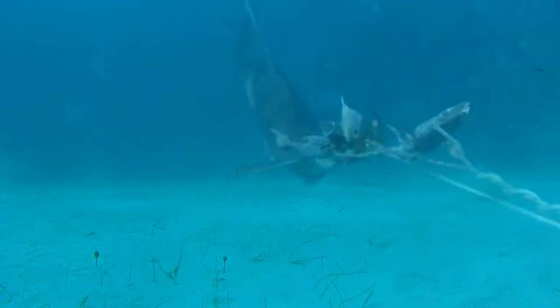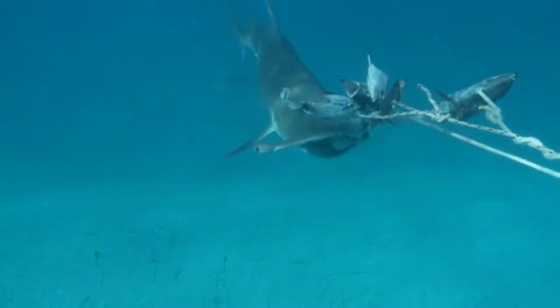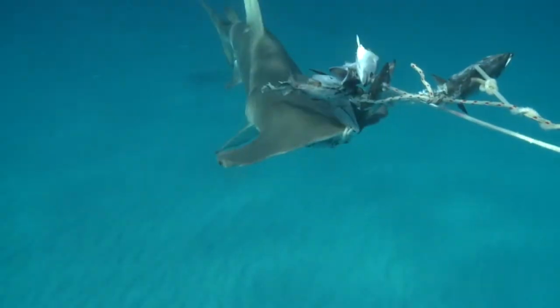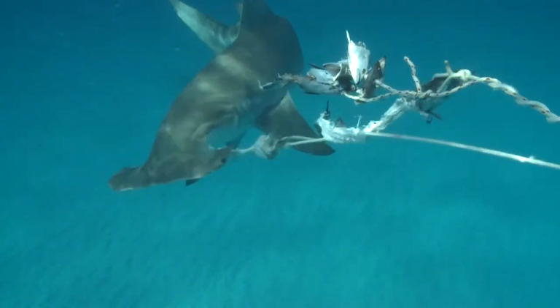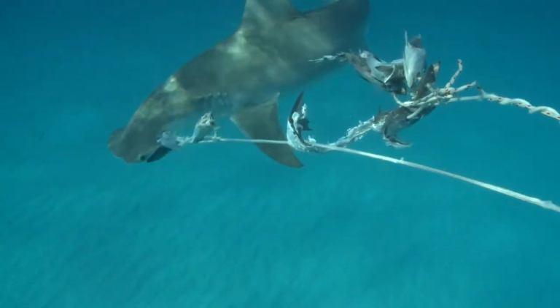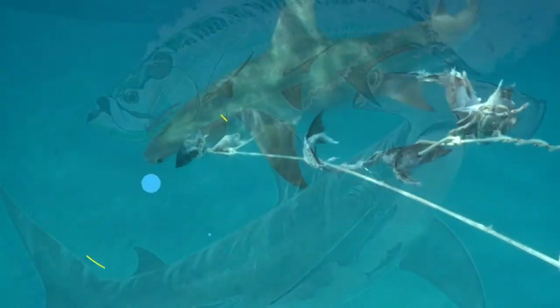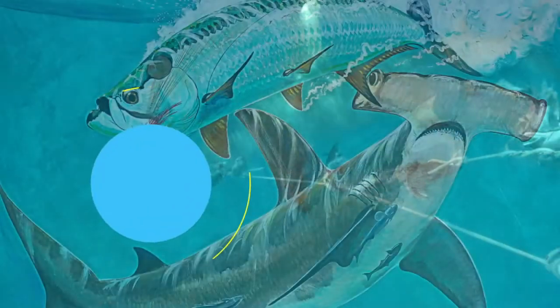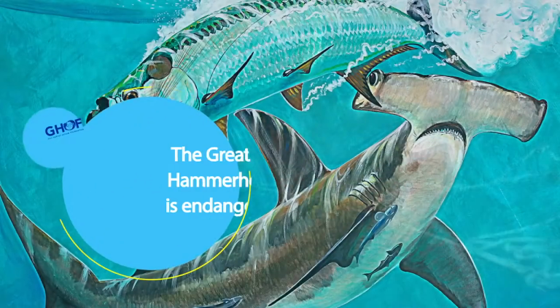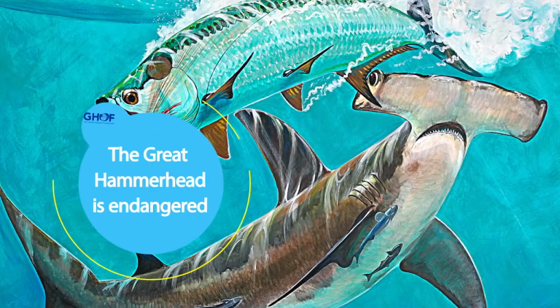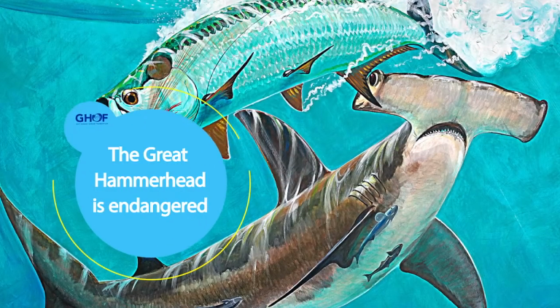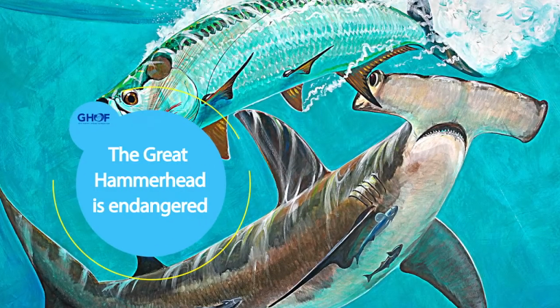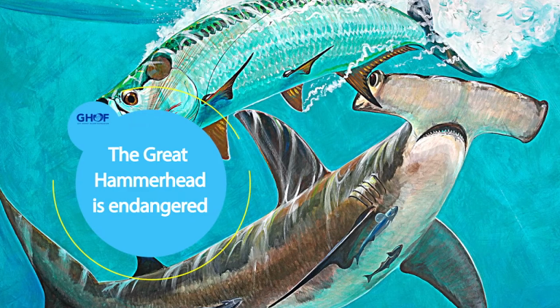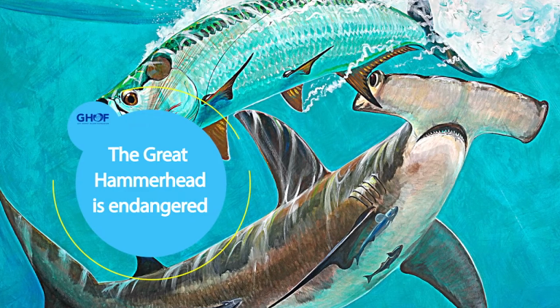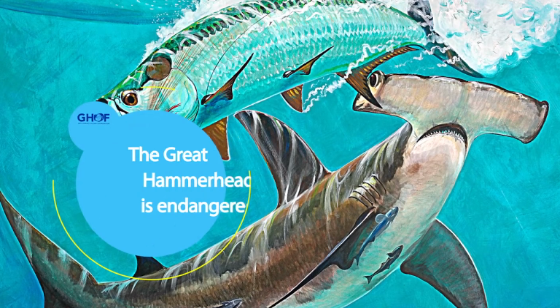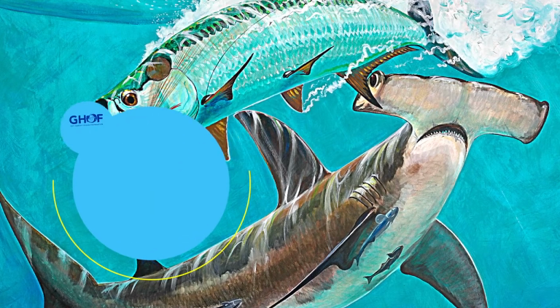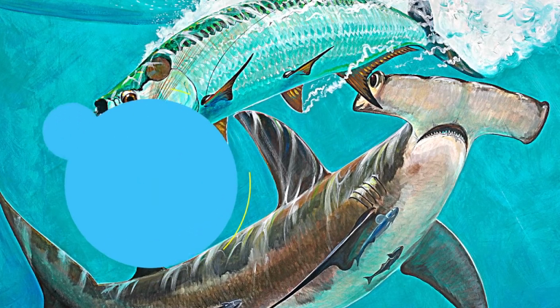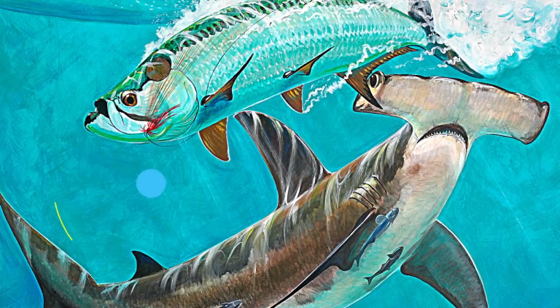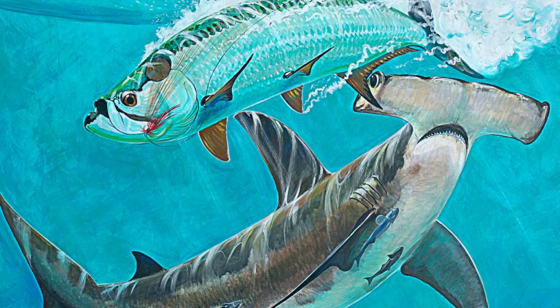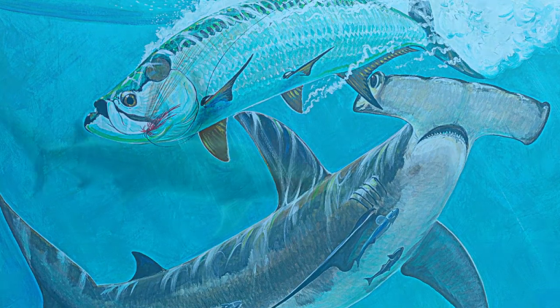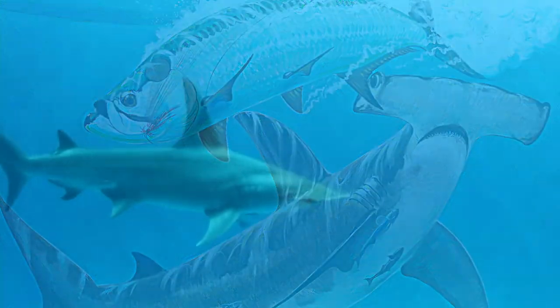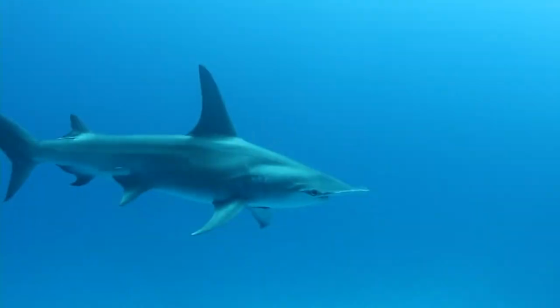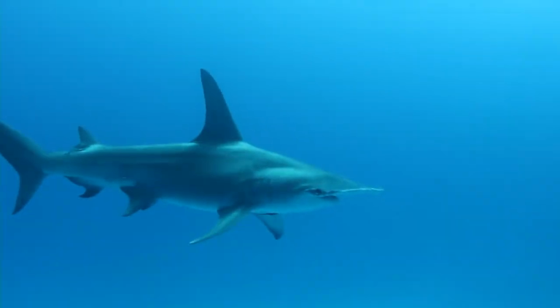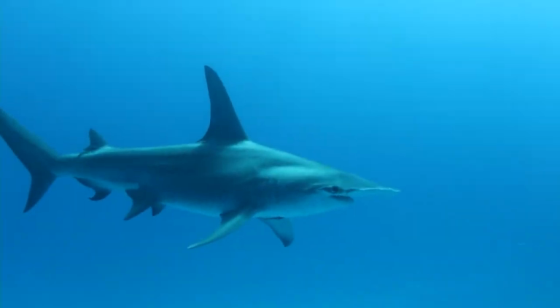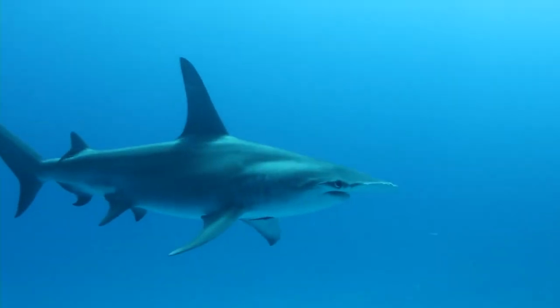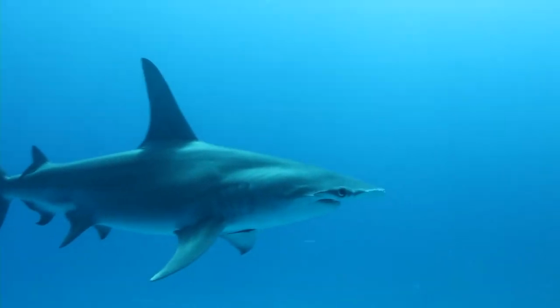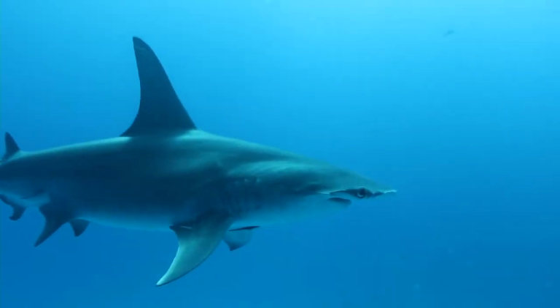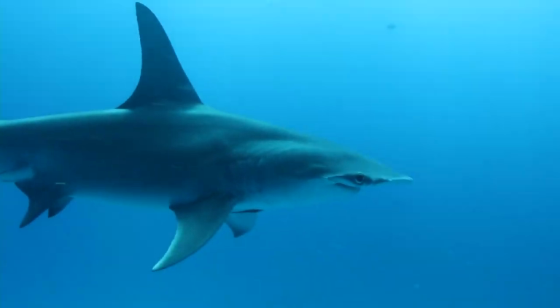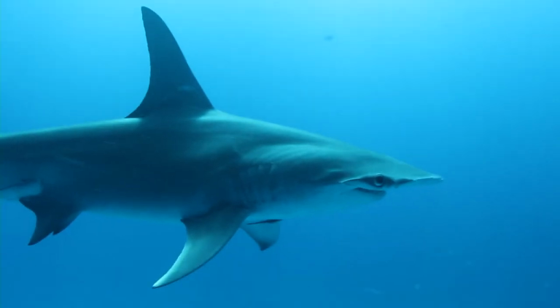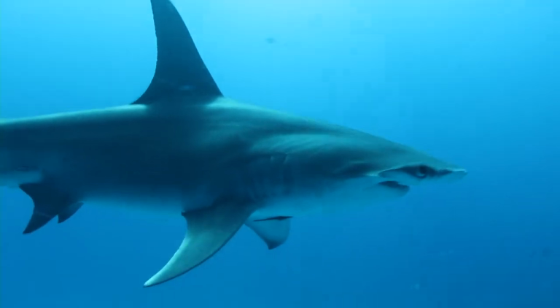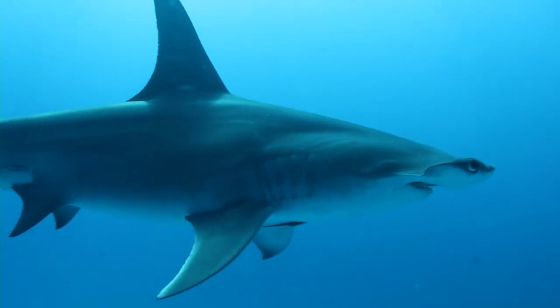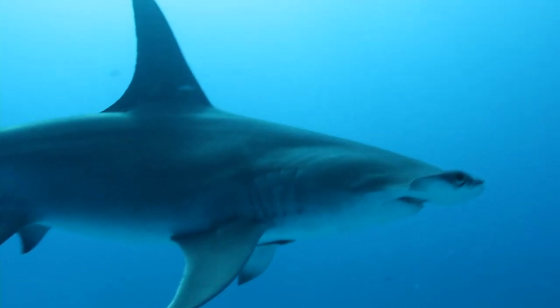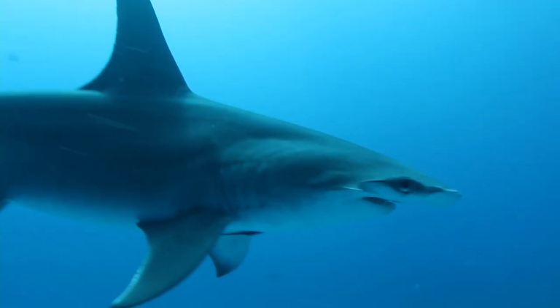Unfortunately, the Great Hammerhead is endangered. Bycatch and the demand for shark fin soup has greatly reduced the population of this incredible animal.